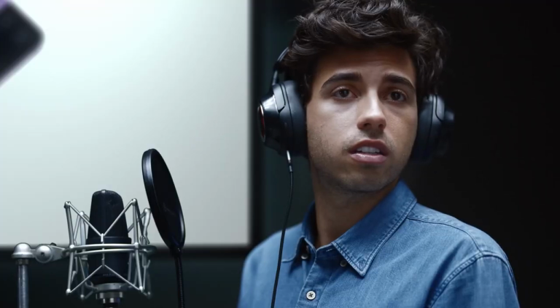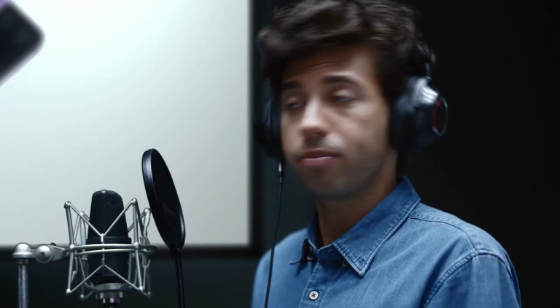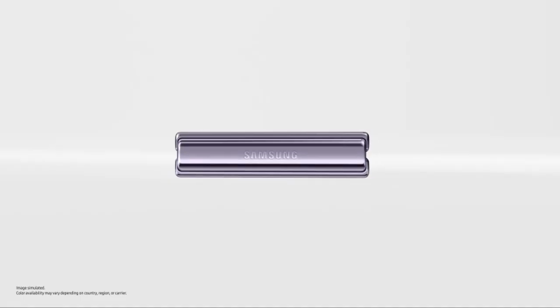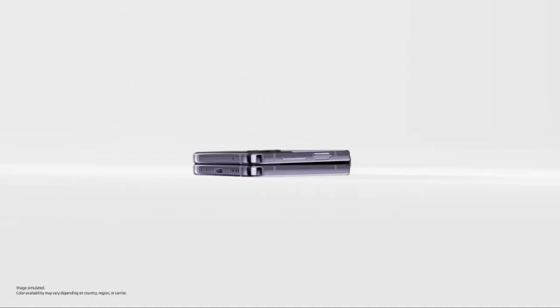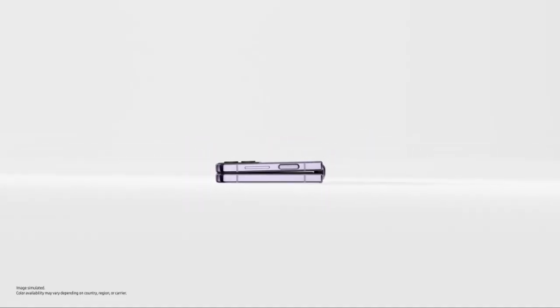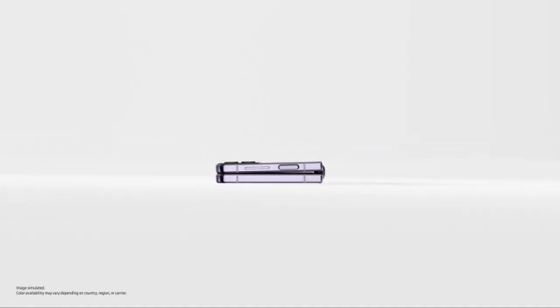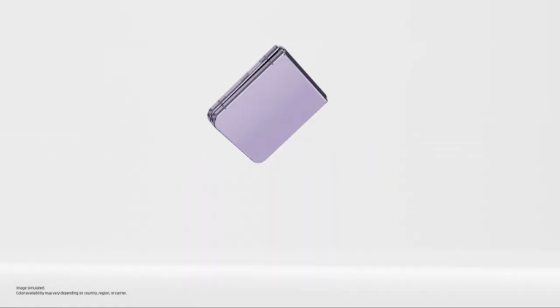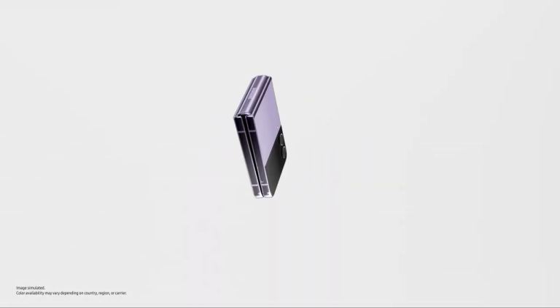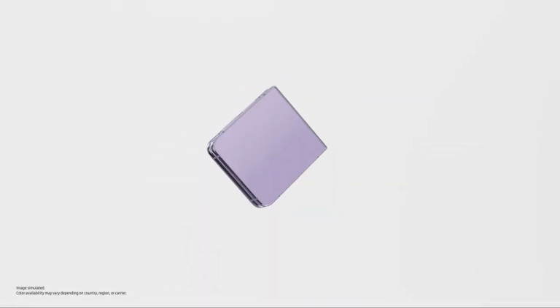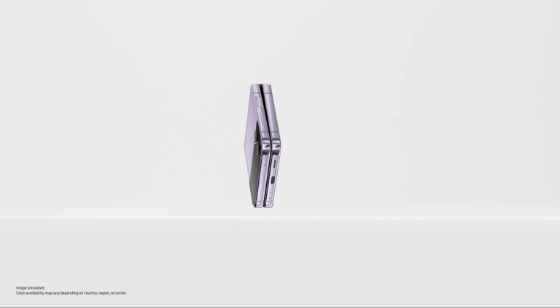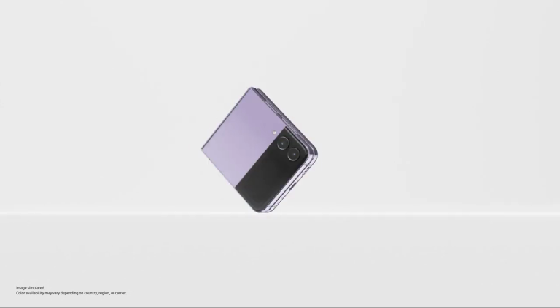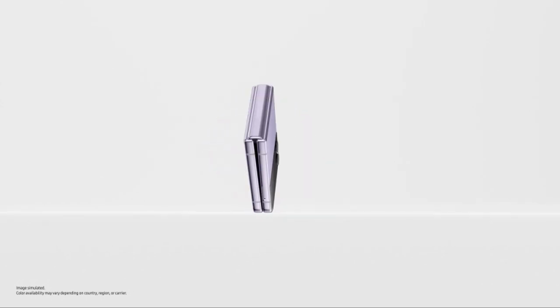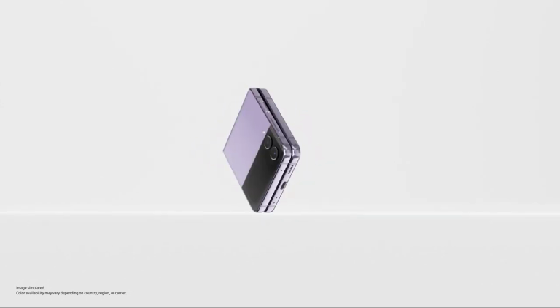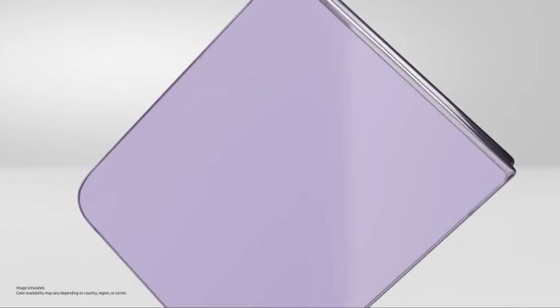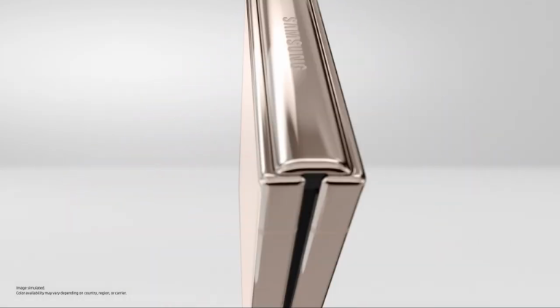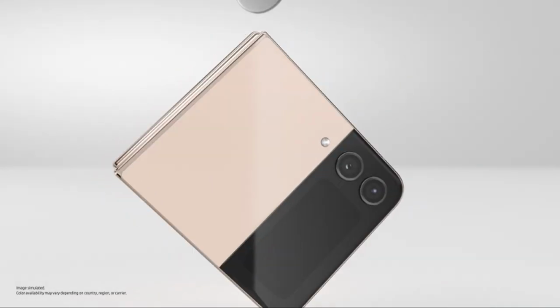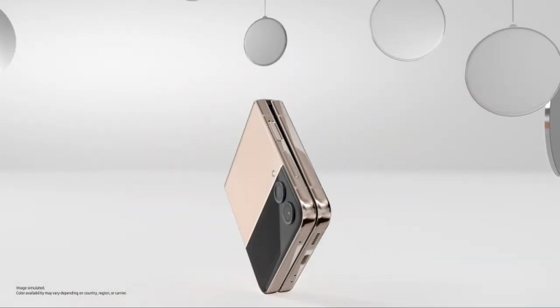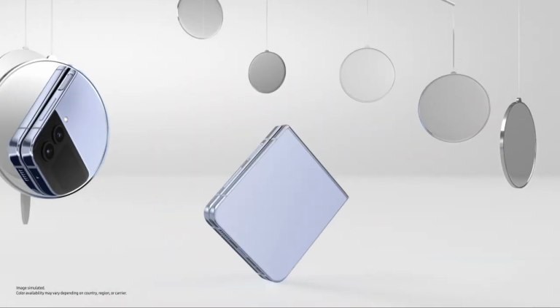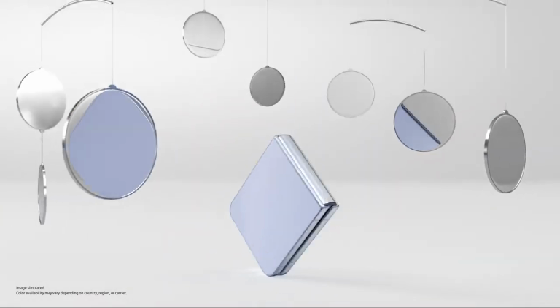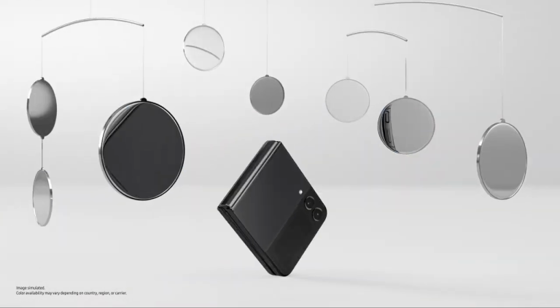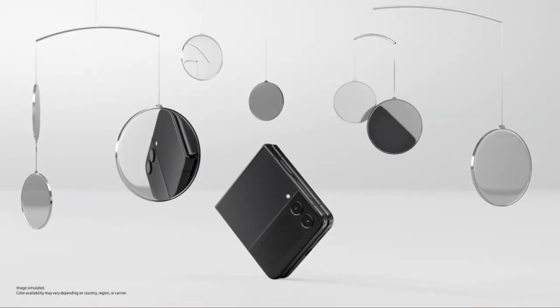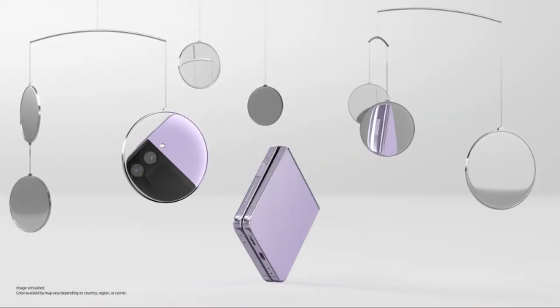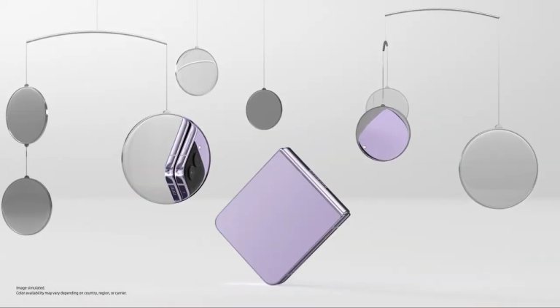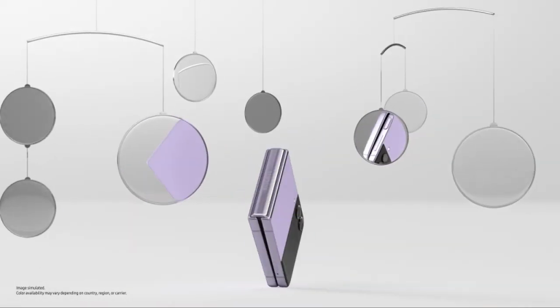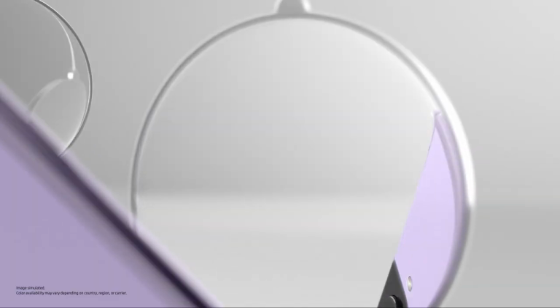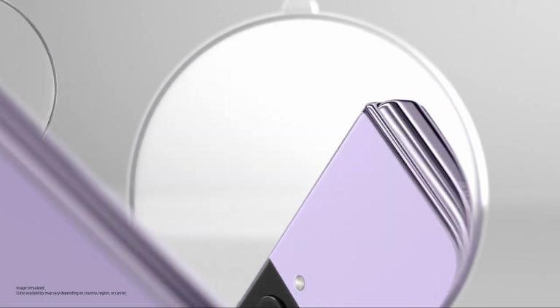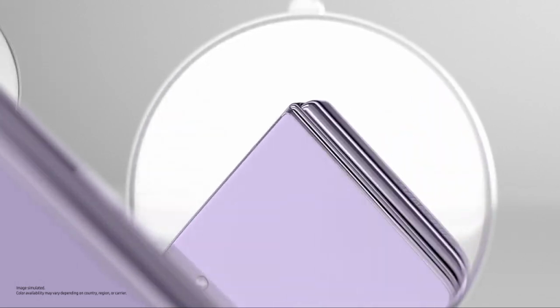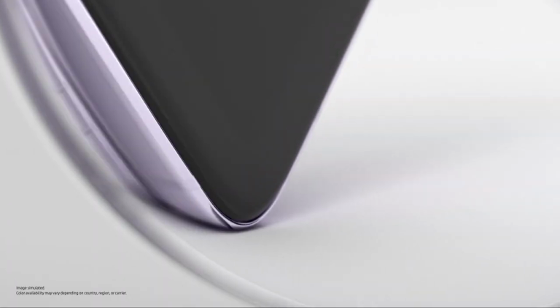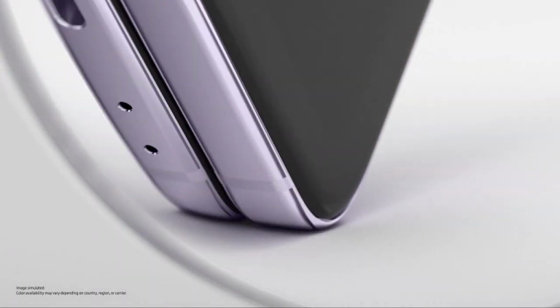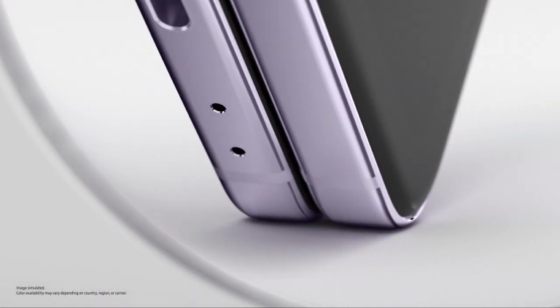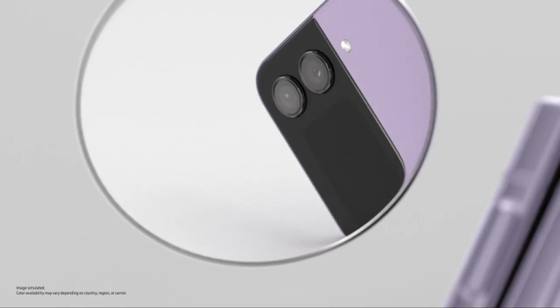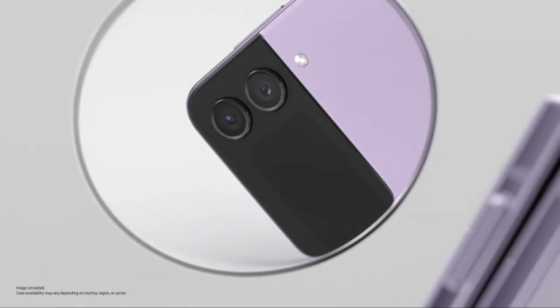Alright. Slimmer than ever, Flip's matte haze glass finish comes in four stunning colours. Eye-catching from this angle, that angle, every angle.